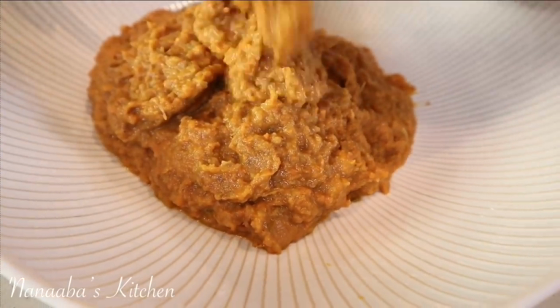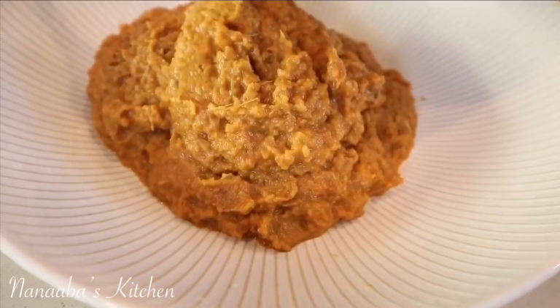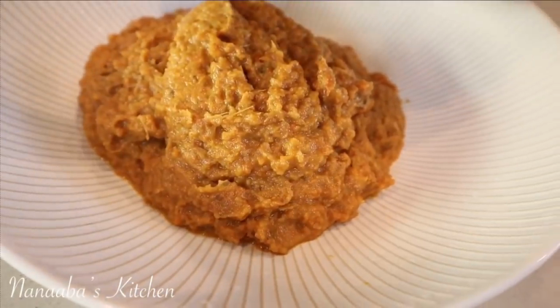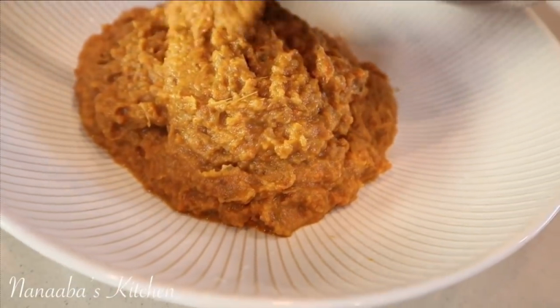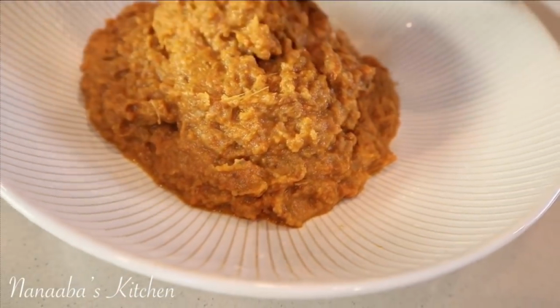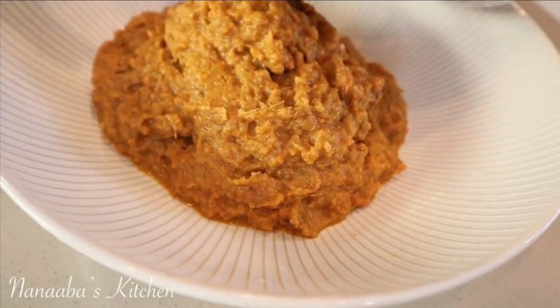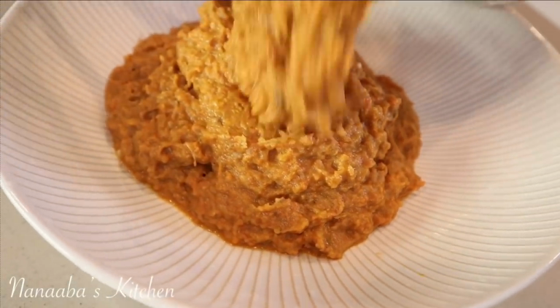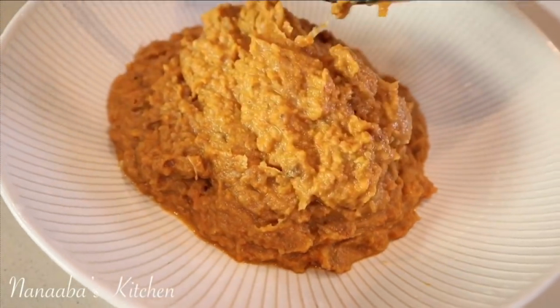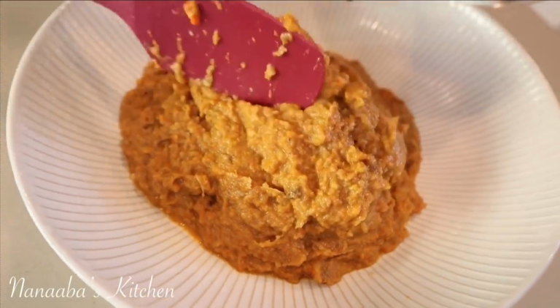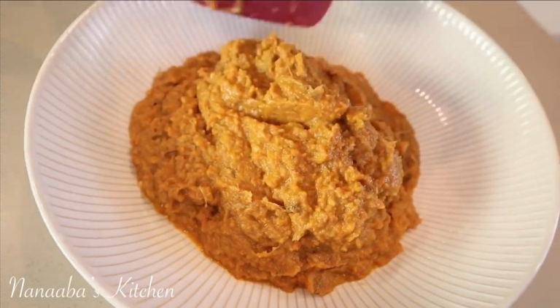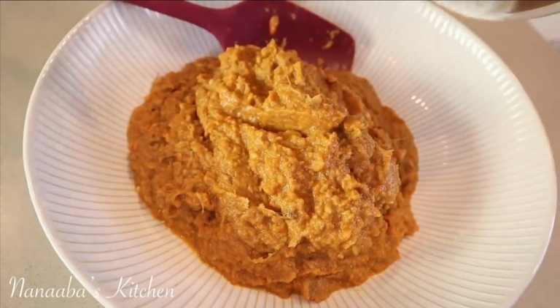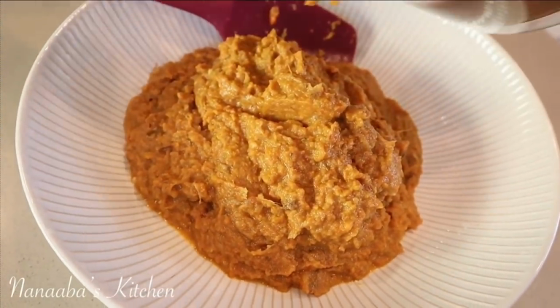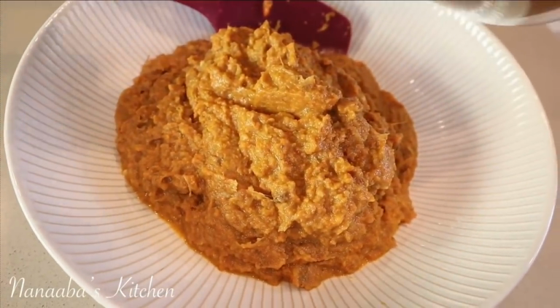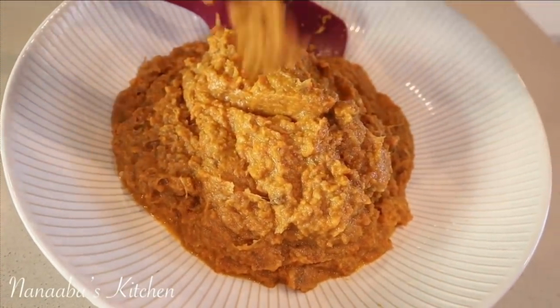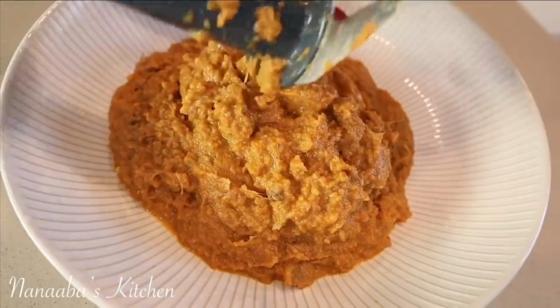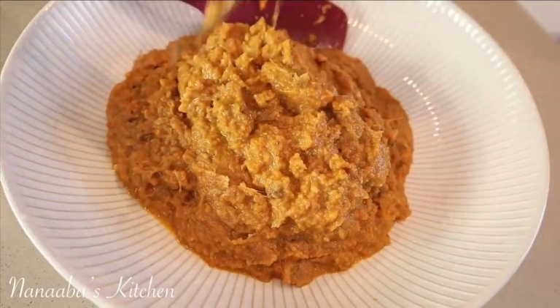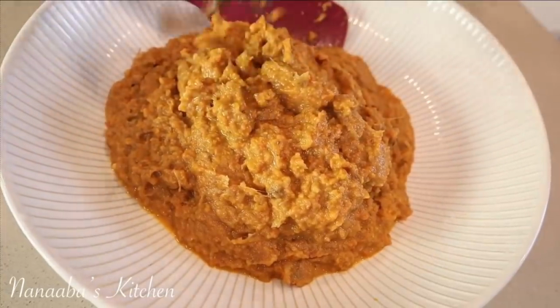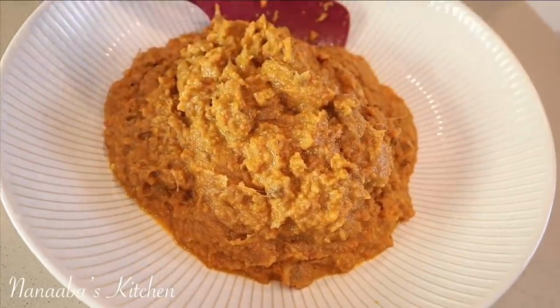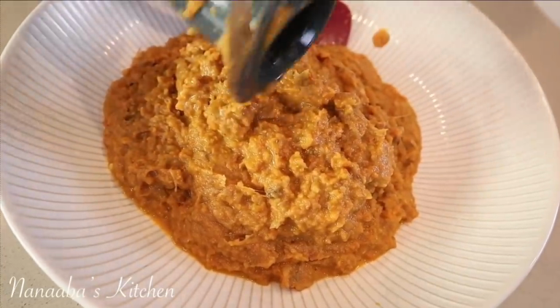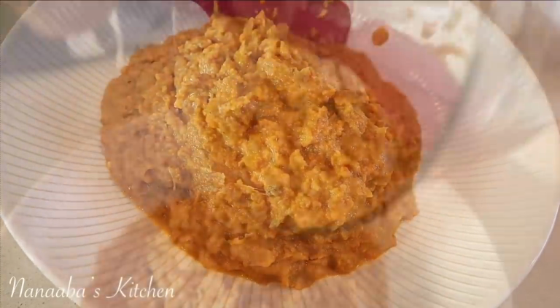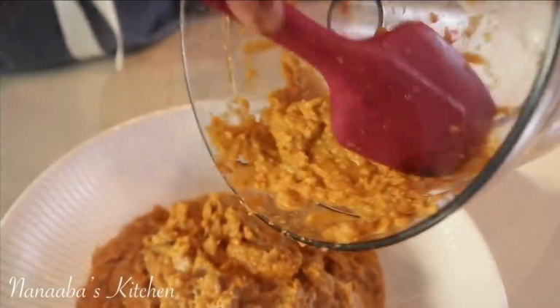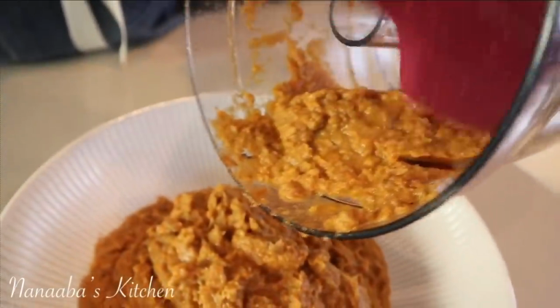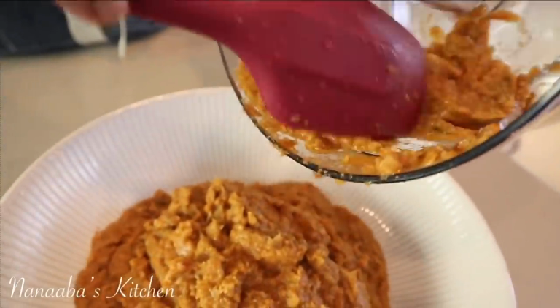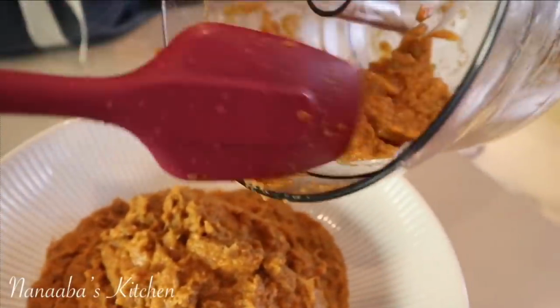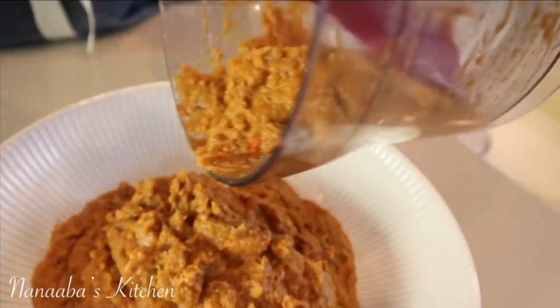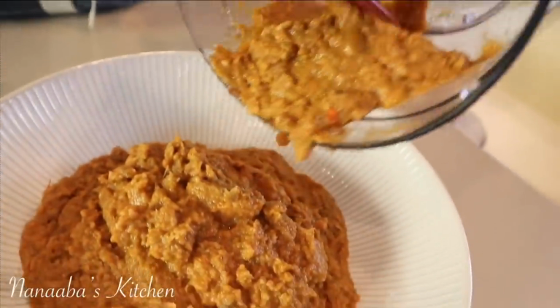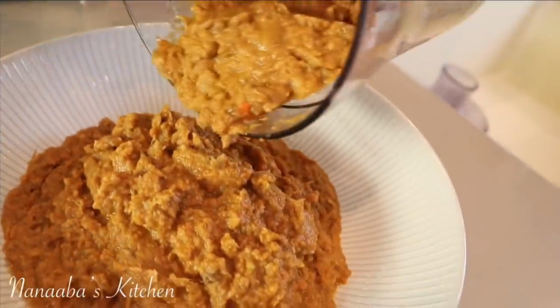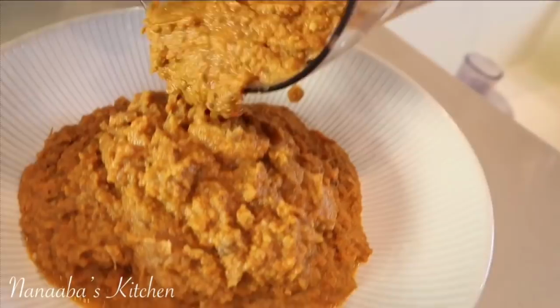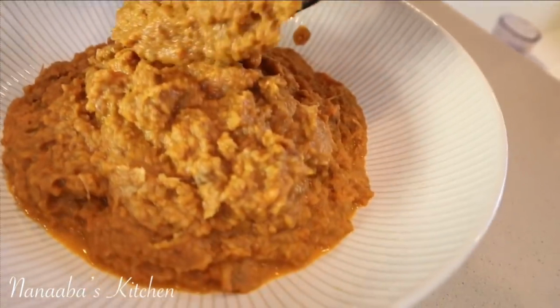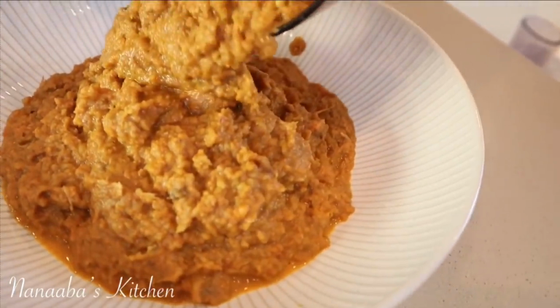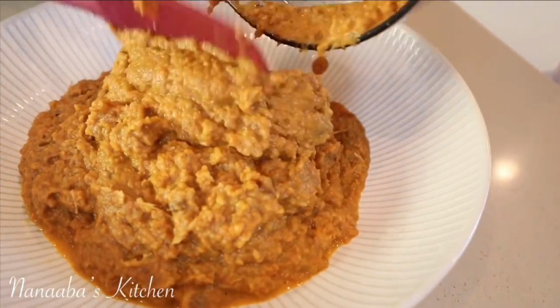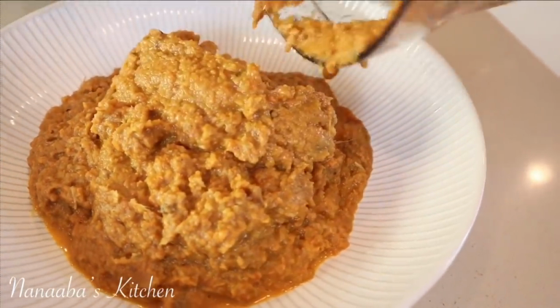Imagine this vegetable paste as part of your stew — how much volume you're going to get from it as well as really good taste. So don't waste anything.